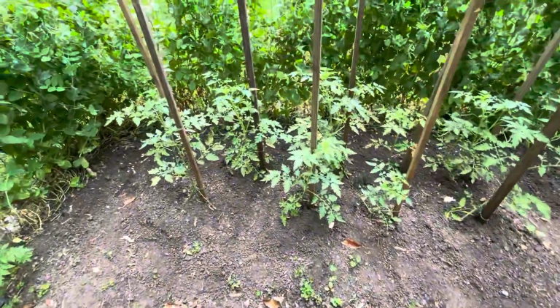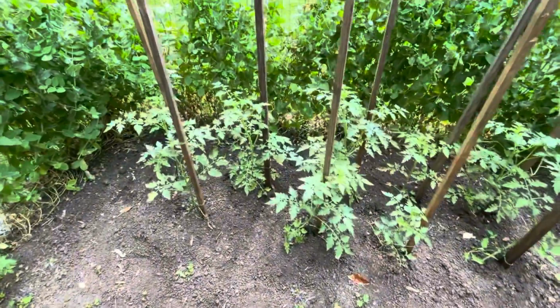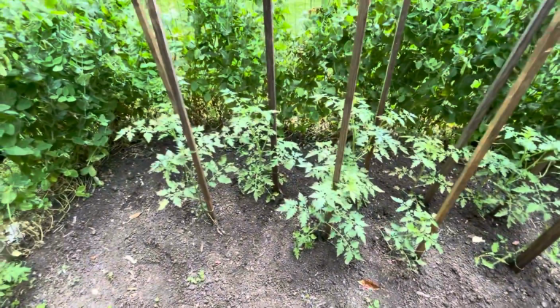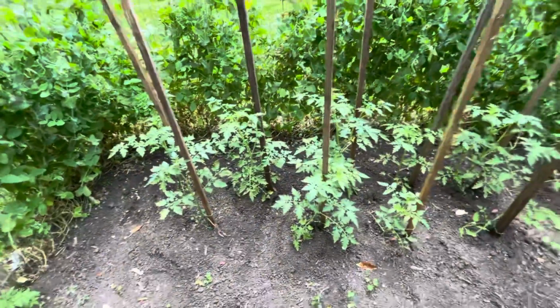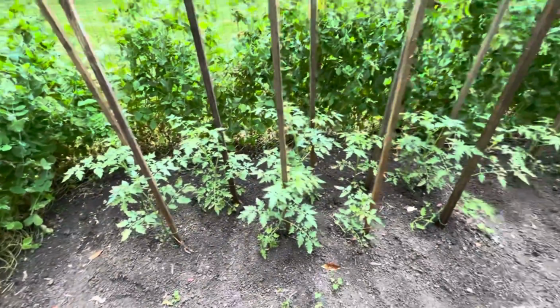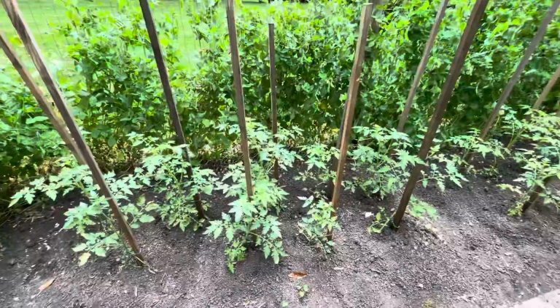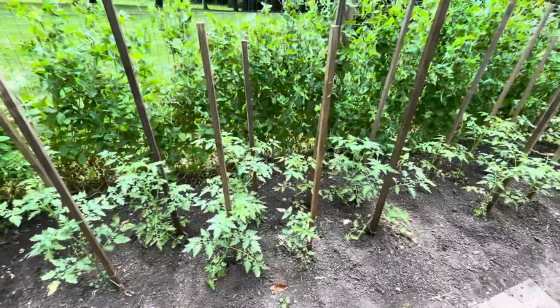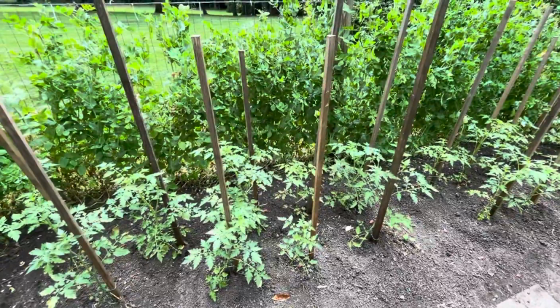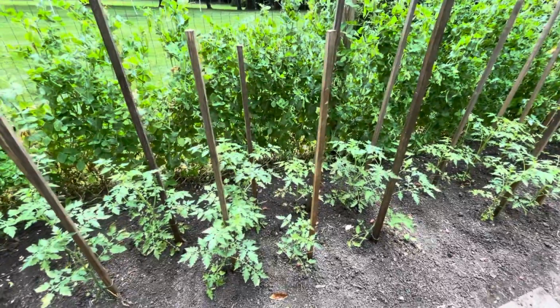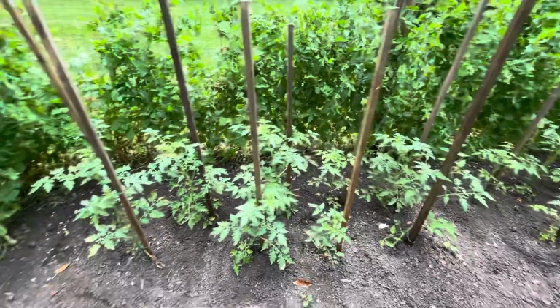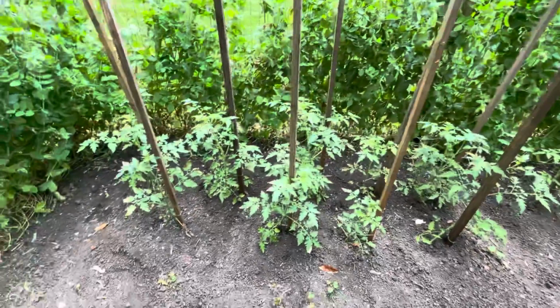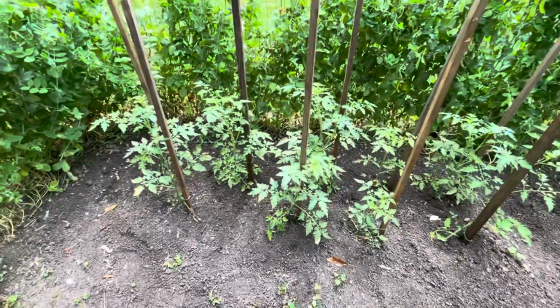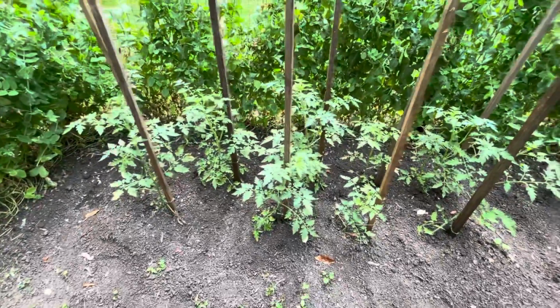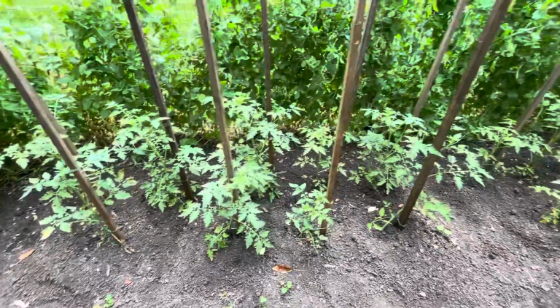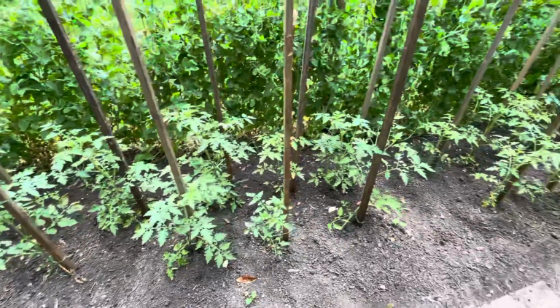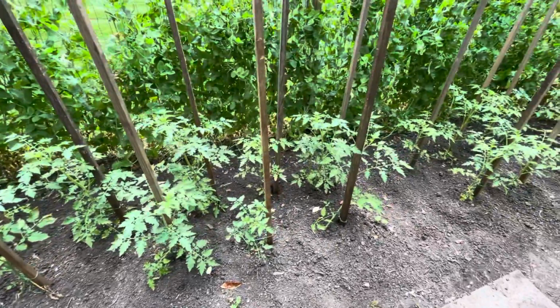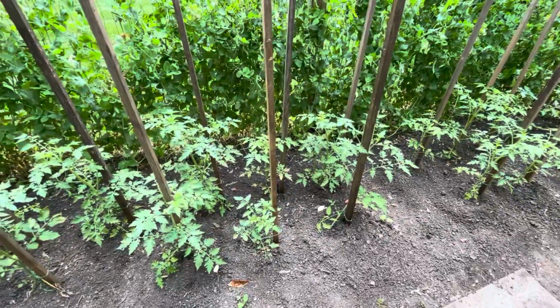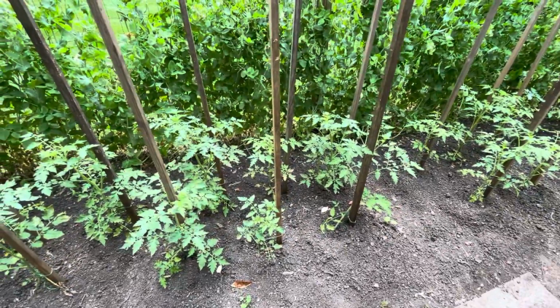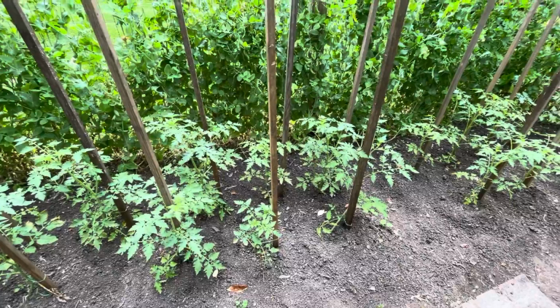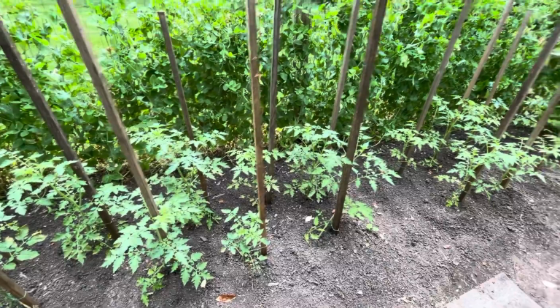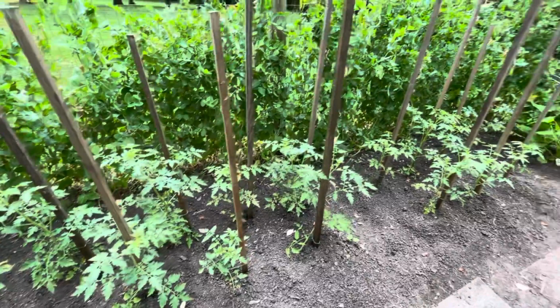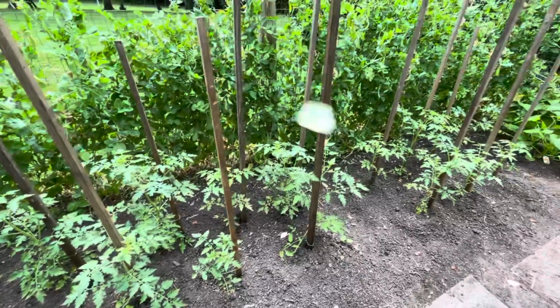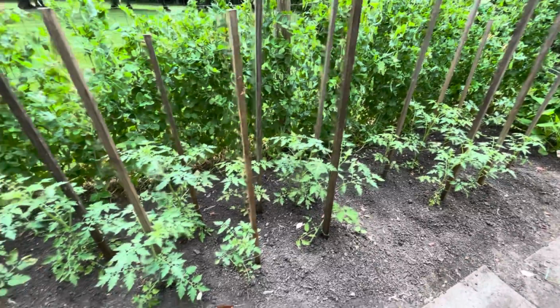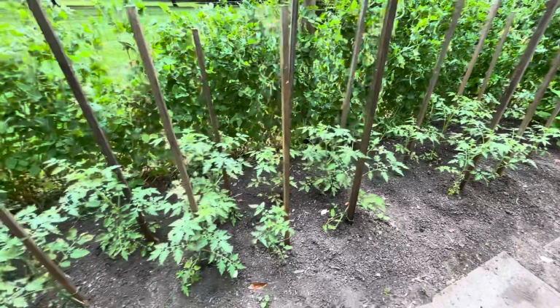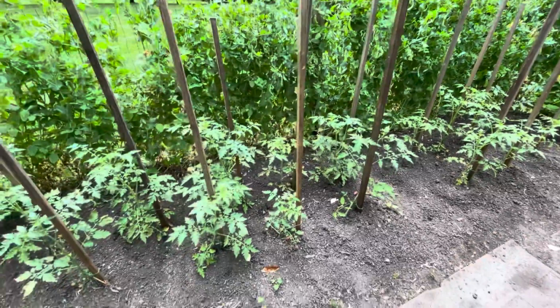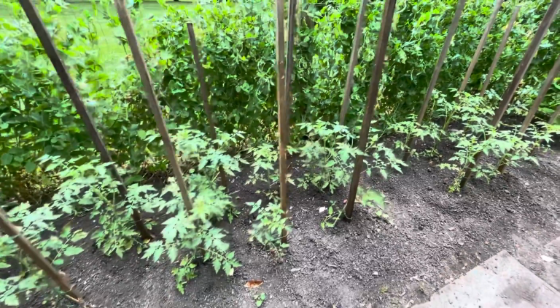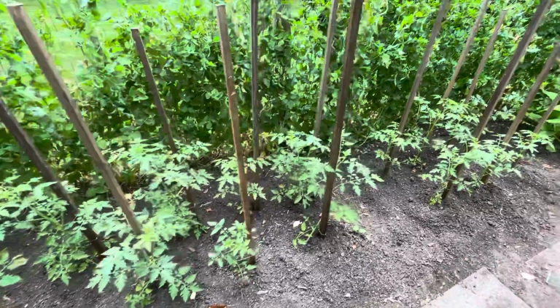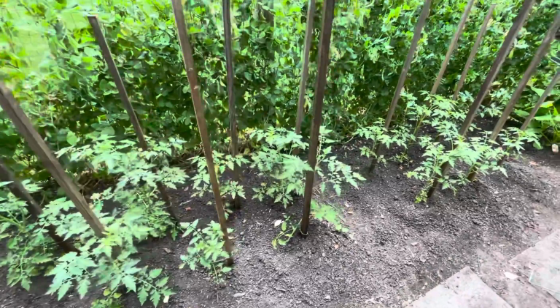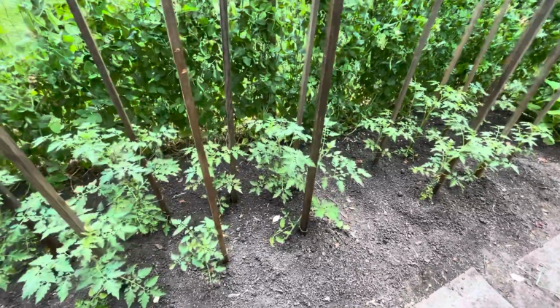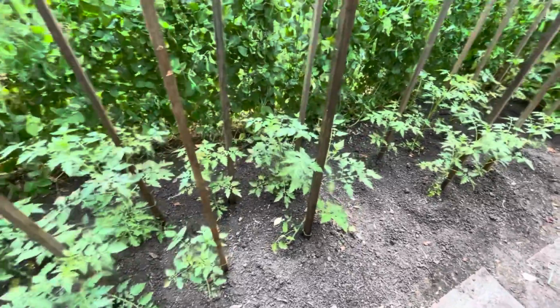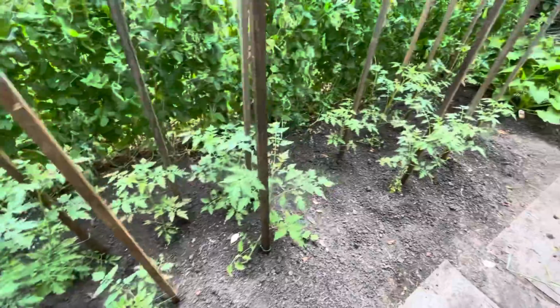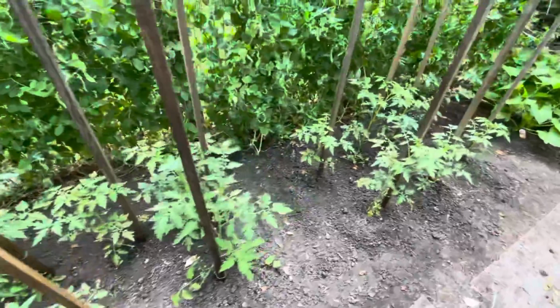Here we have this area that used to have the radishes and the red beets. Those are all picked now, and I replaced them with tomatoes that grew up from last year throughout the garden, so I just transplanted them all here in rows.